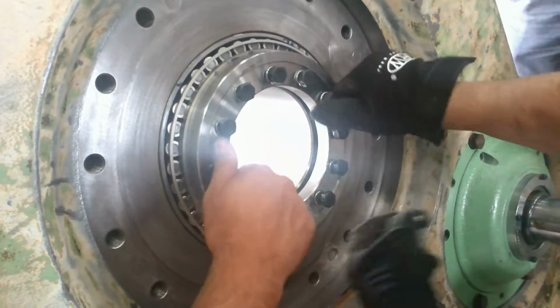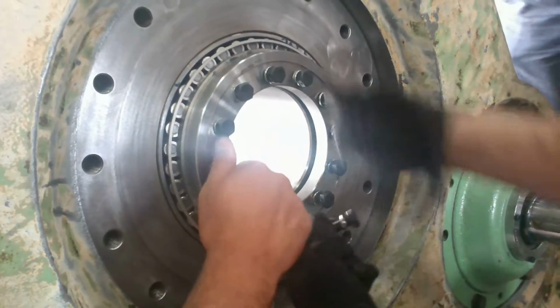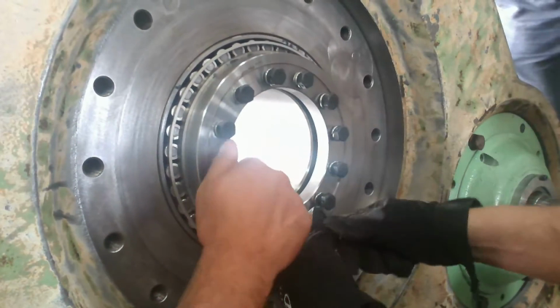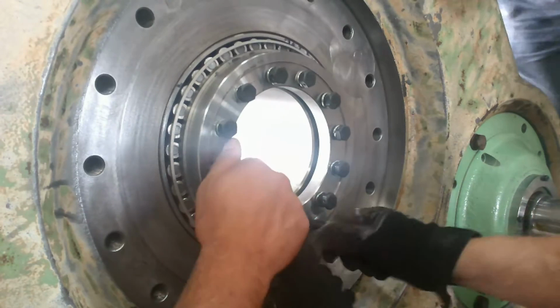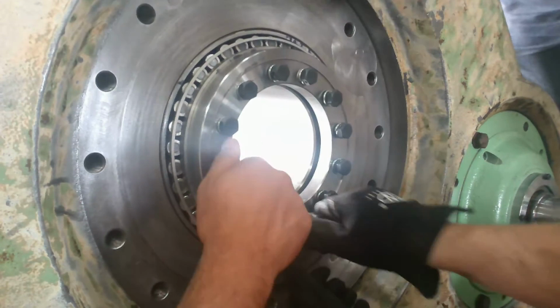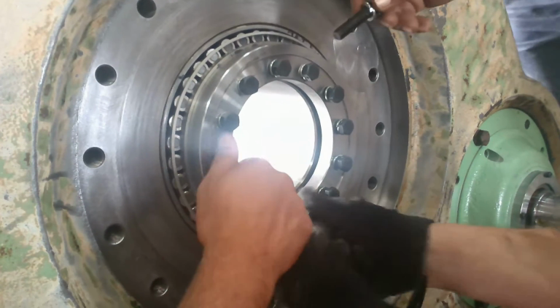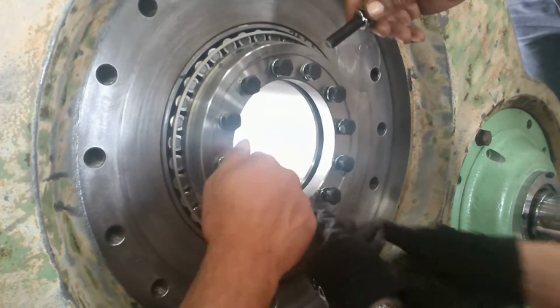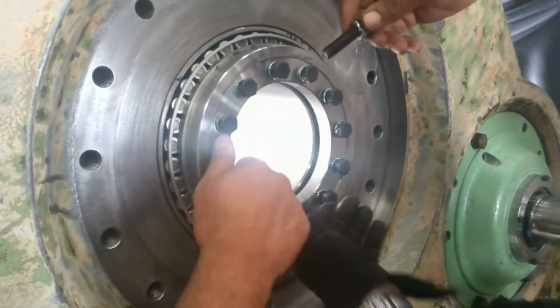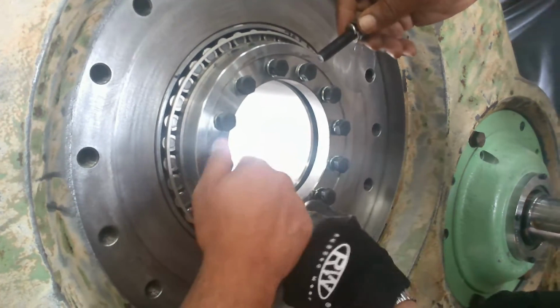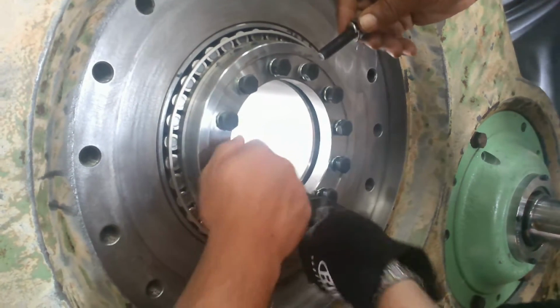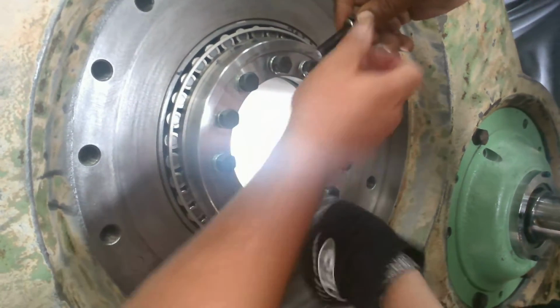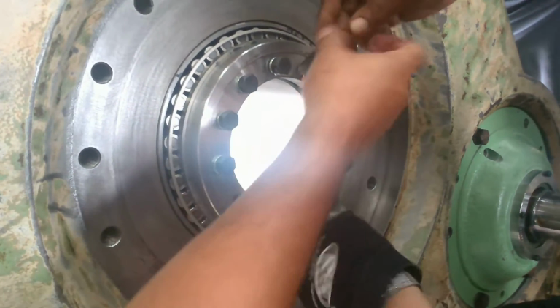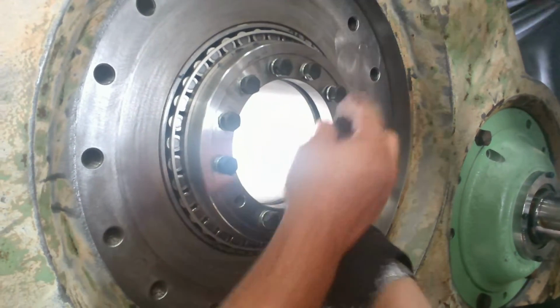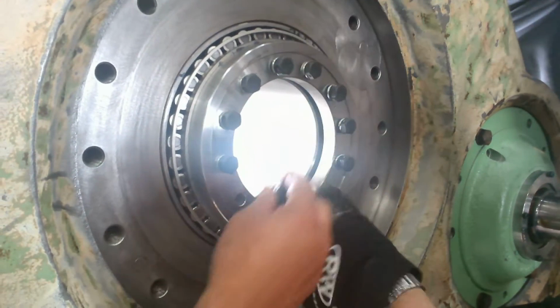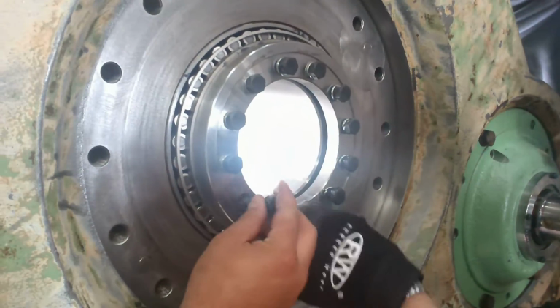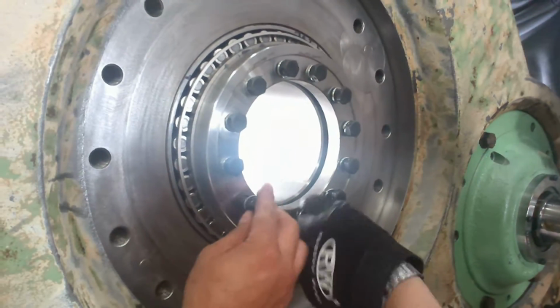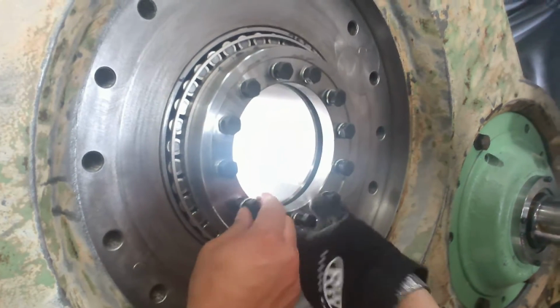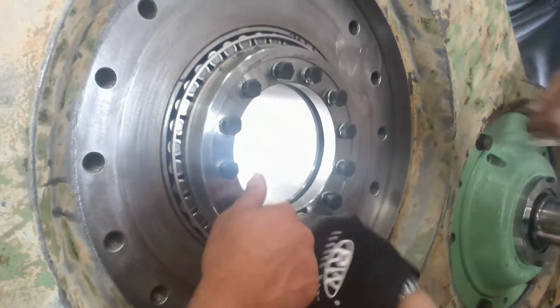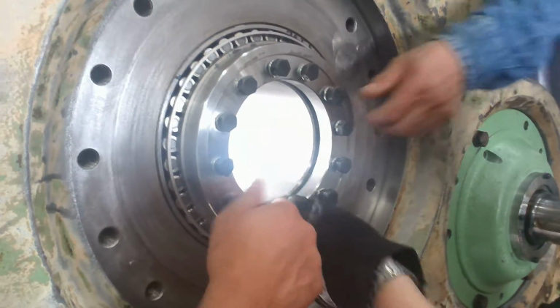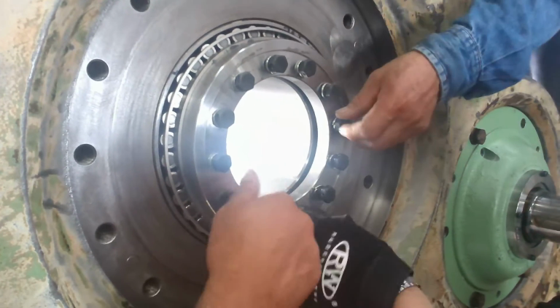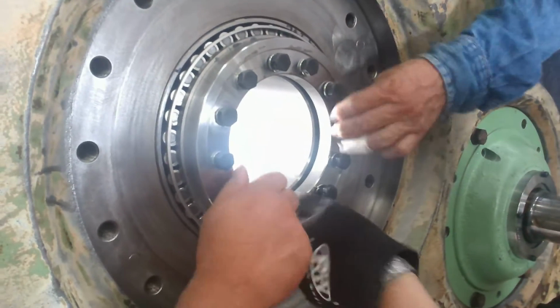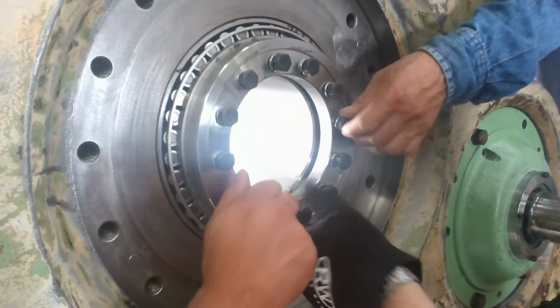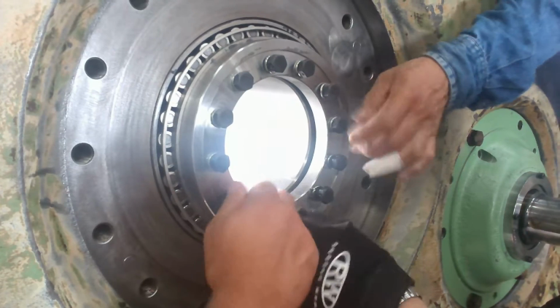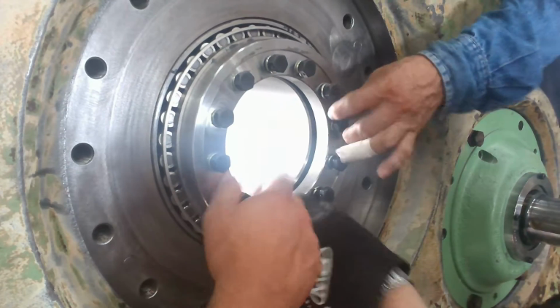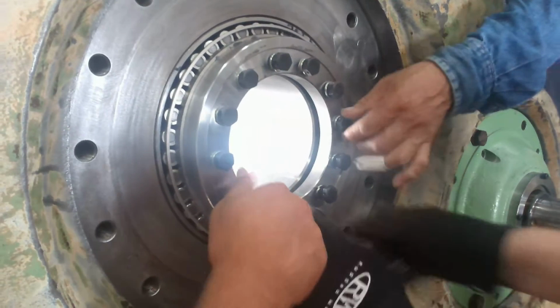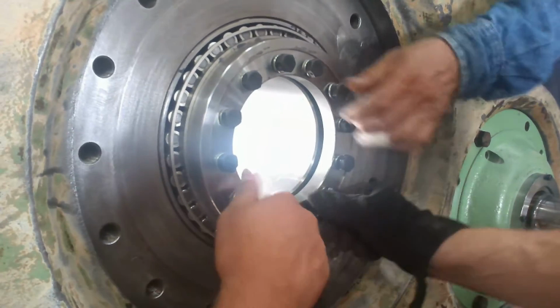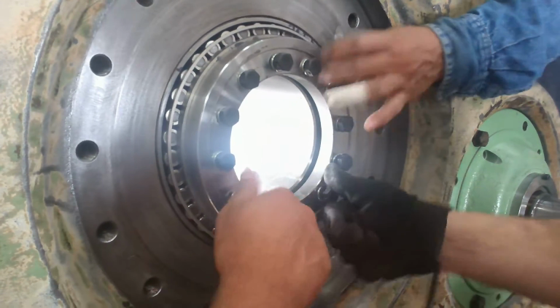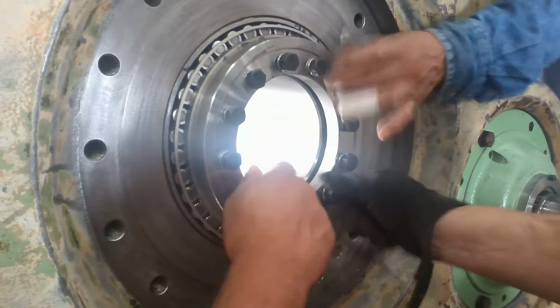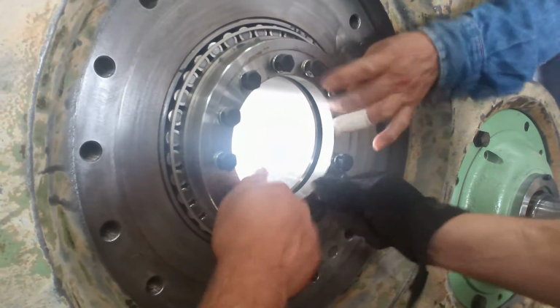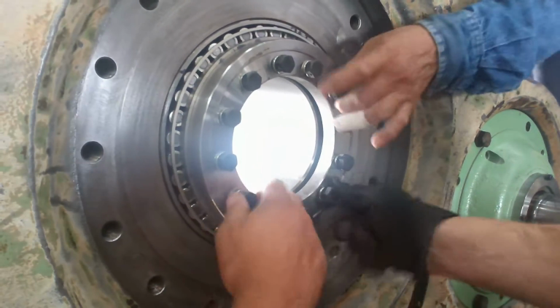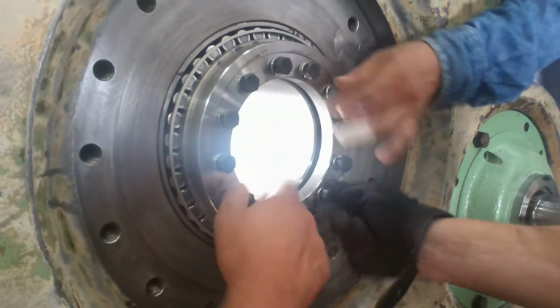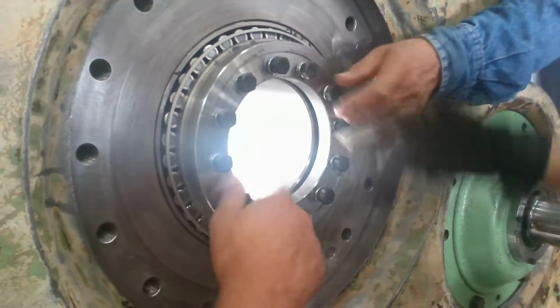When you do it, that's going to seat these tapered bearings. We're going to torque them multiple times — probably a minimum of three passes.